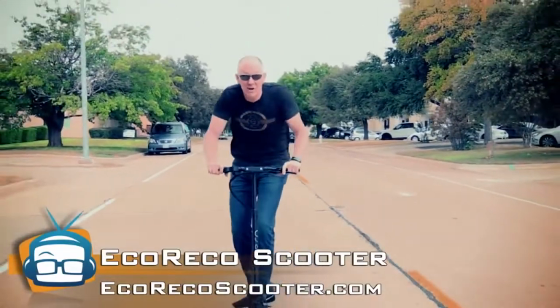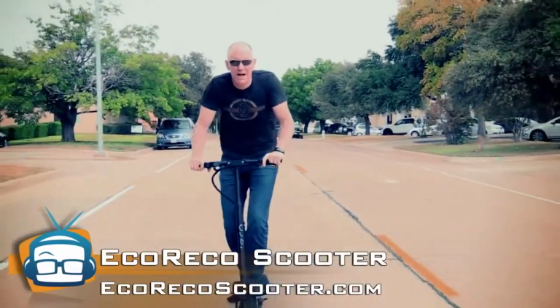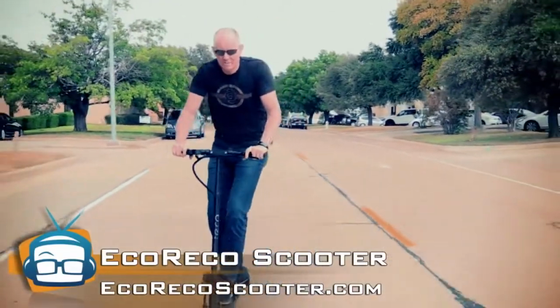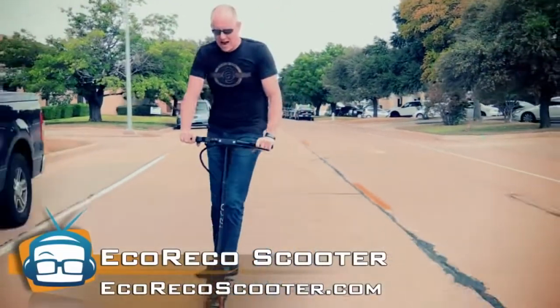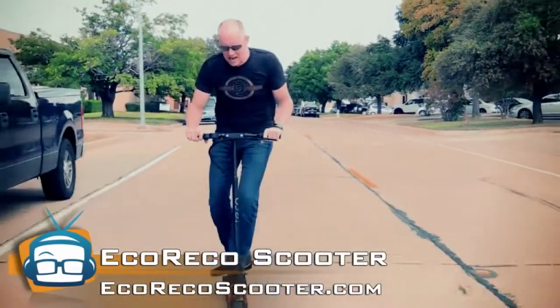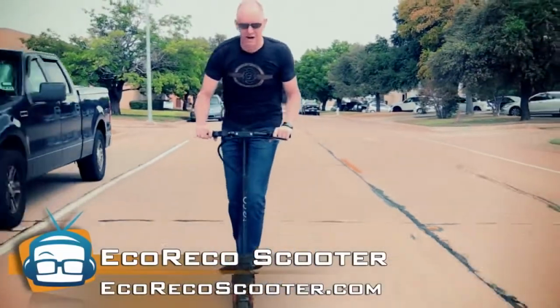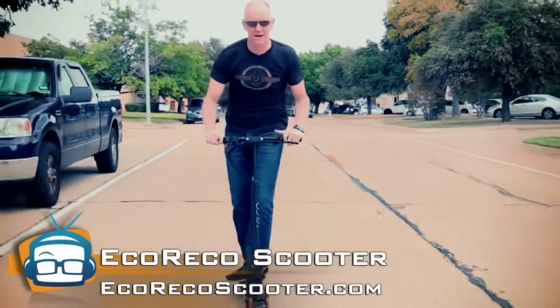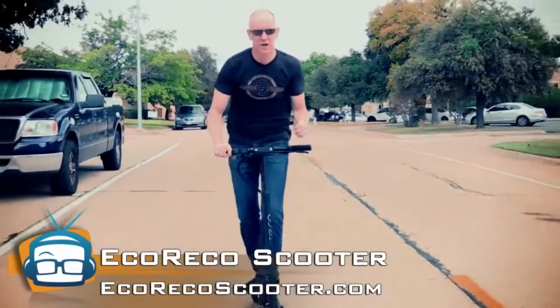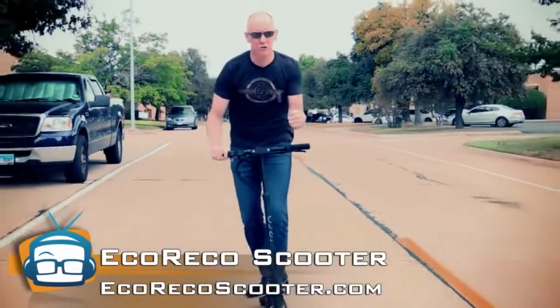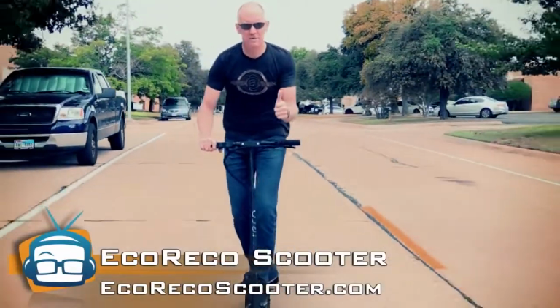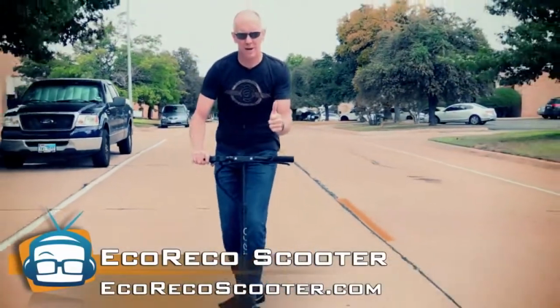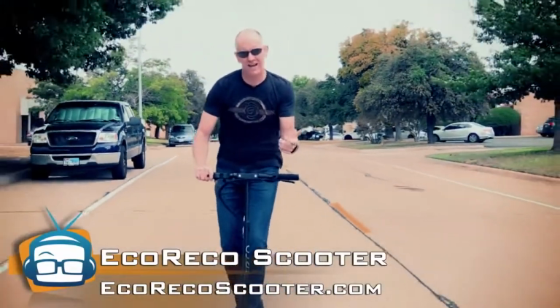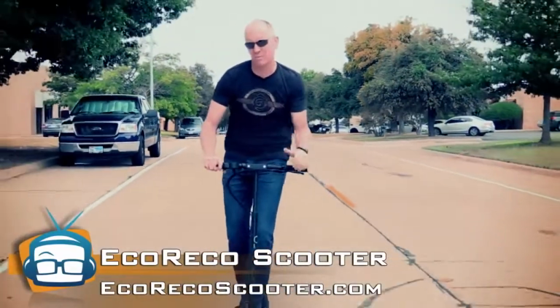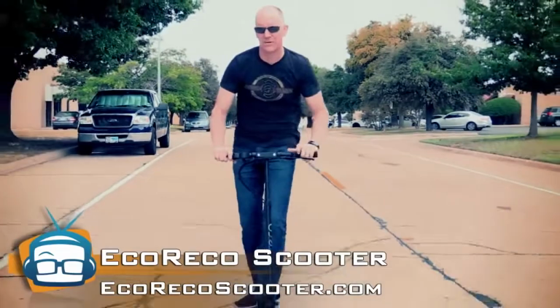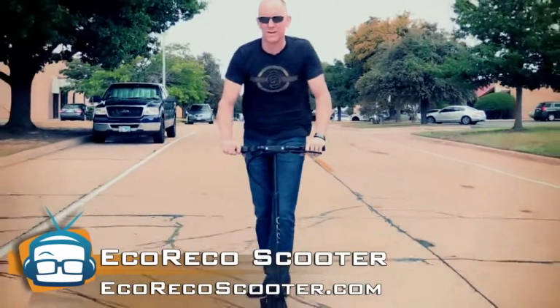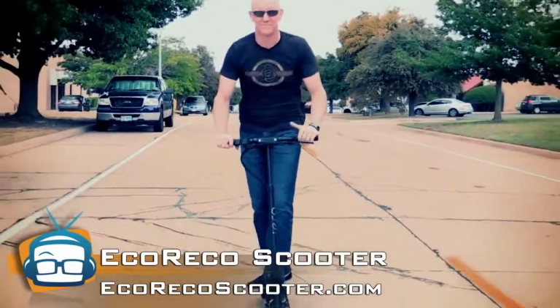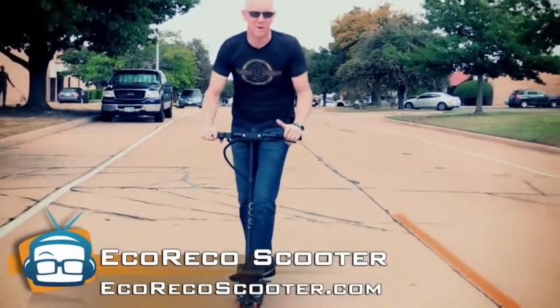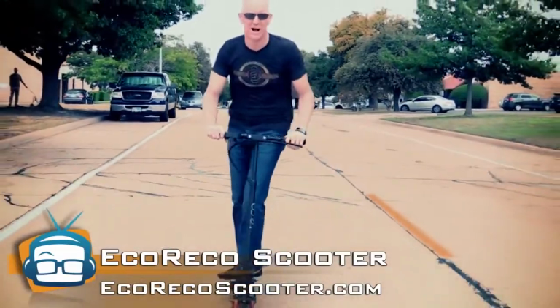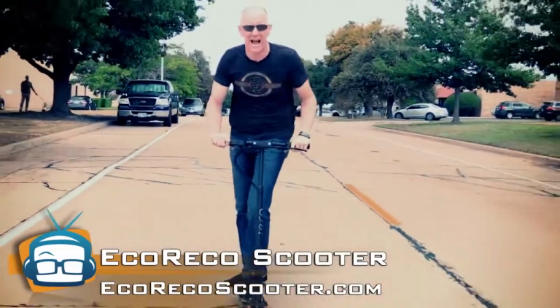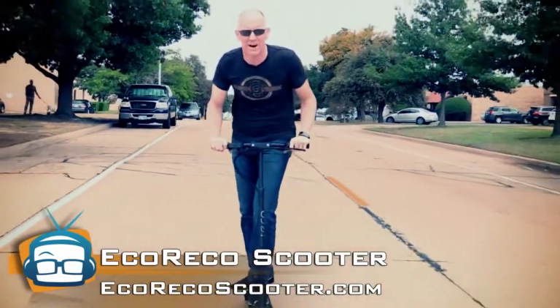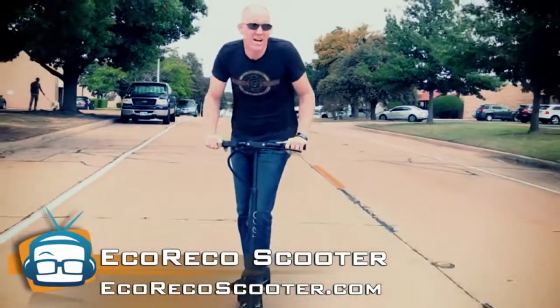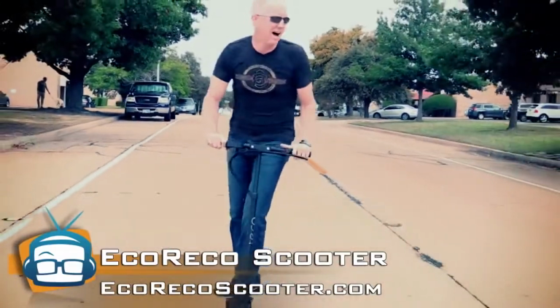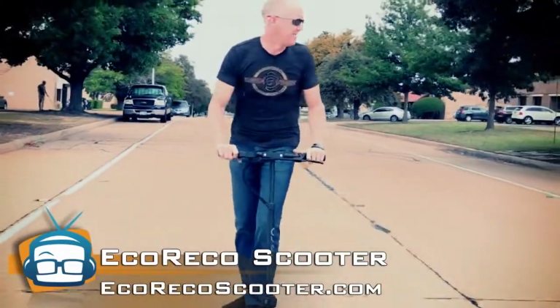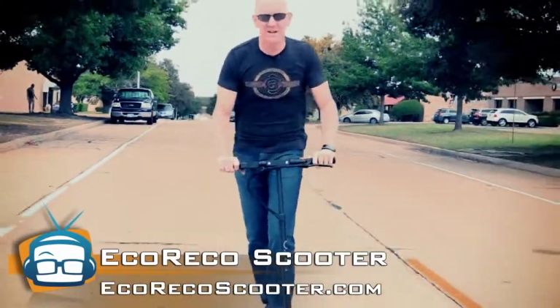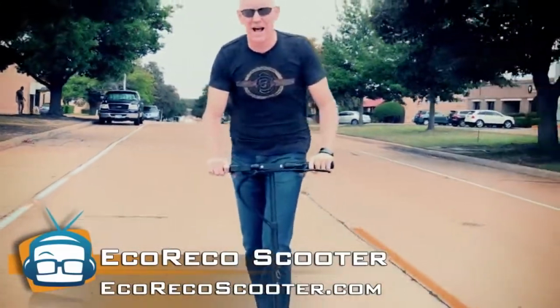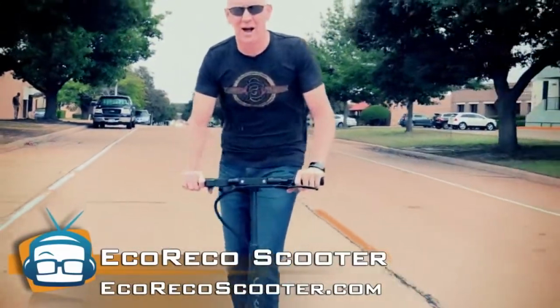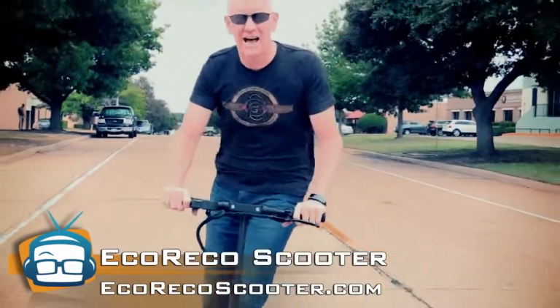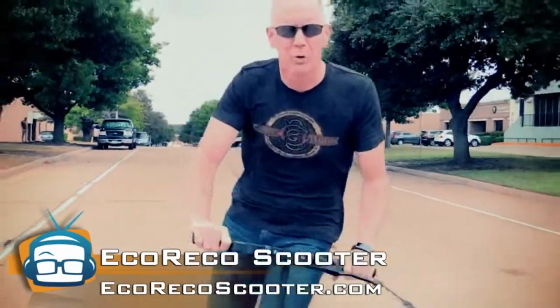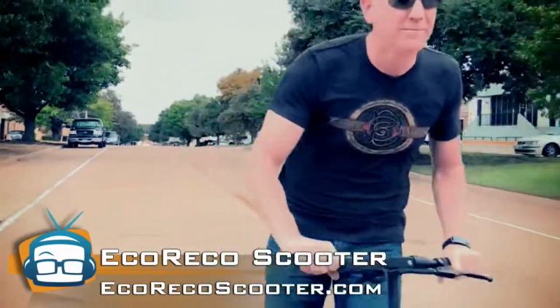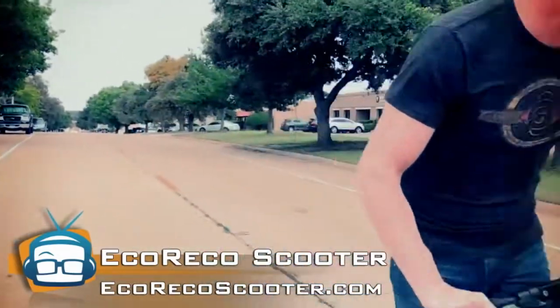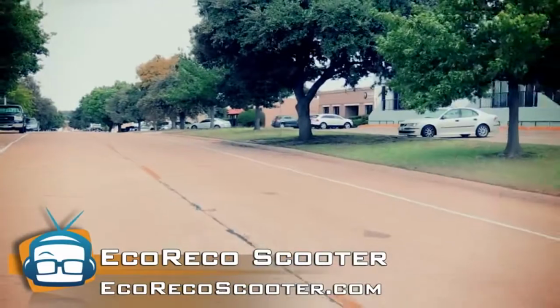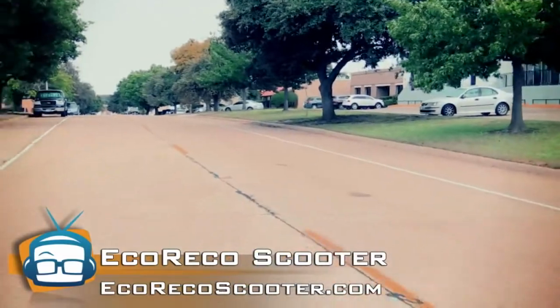Anyway, I highly recommend it — two thumbs up. I can't give you both of them because, you know, I'm driving. That's it for now. You guys have a good one. Go get your Eco Rico.